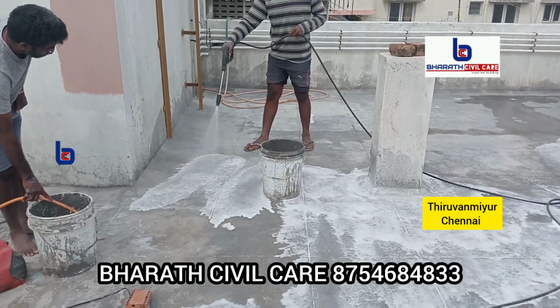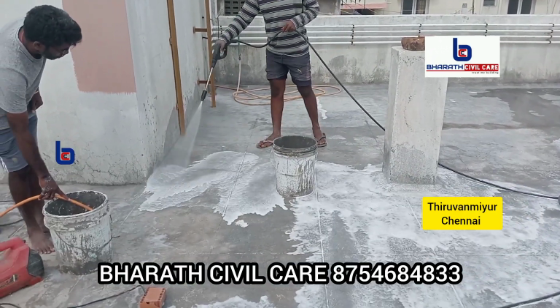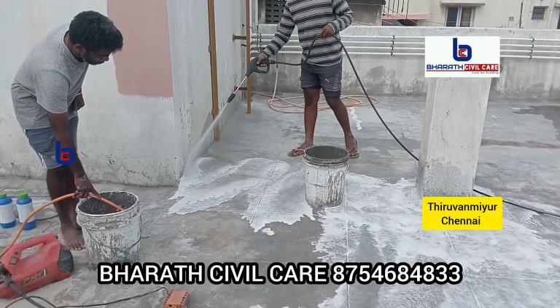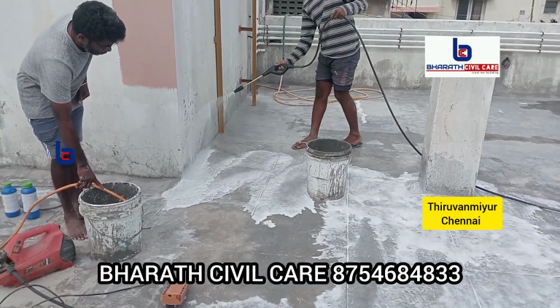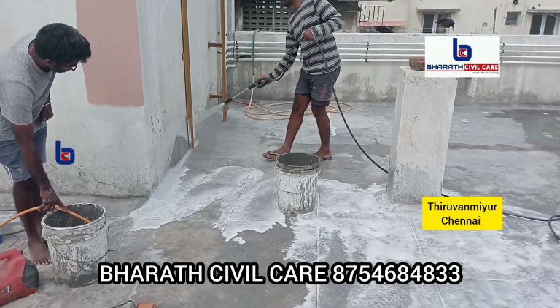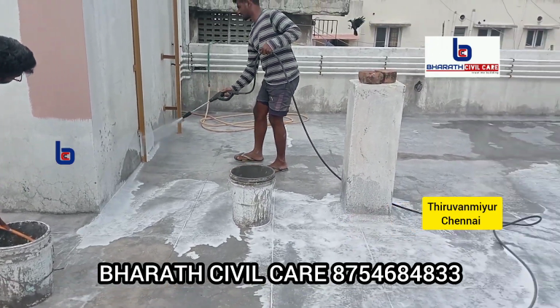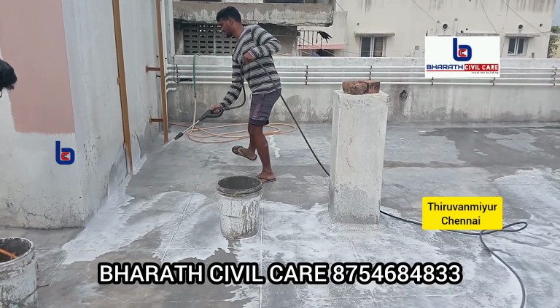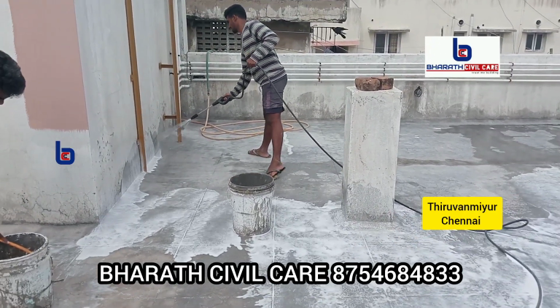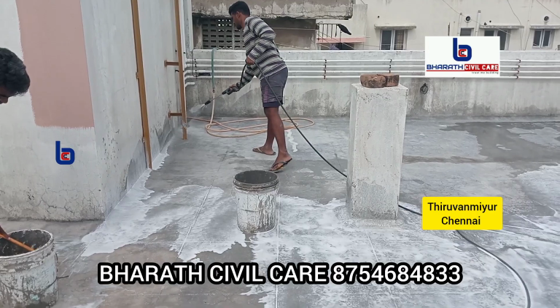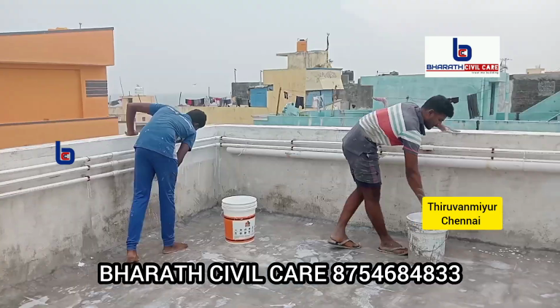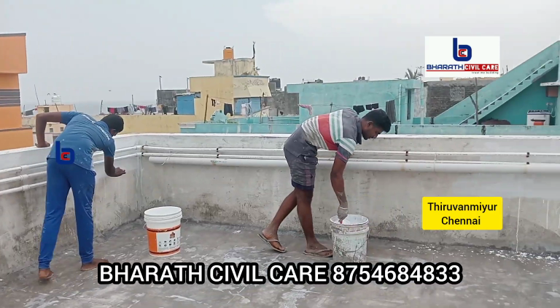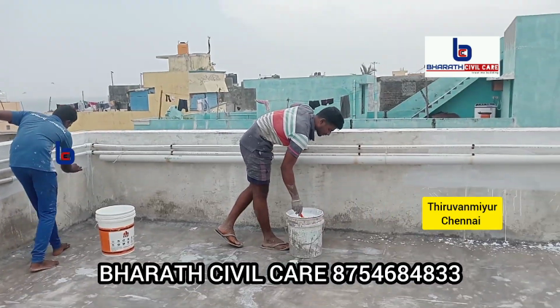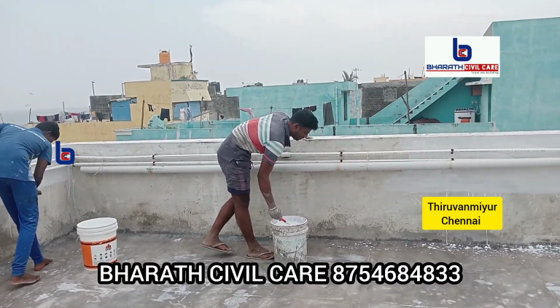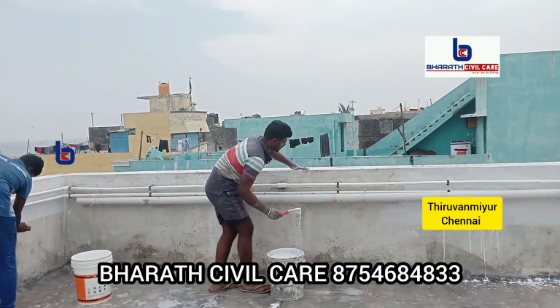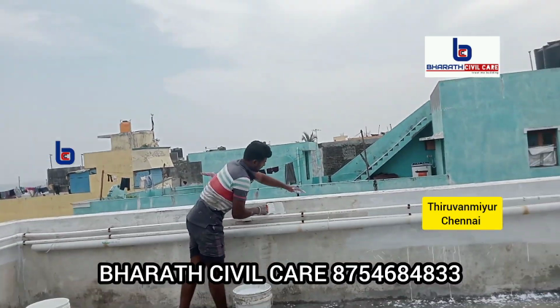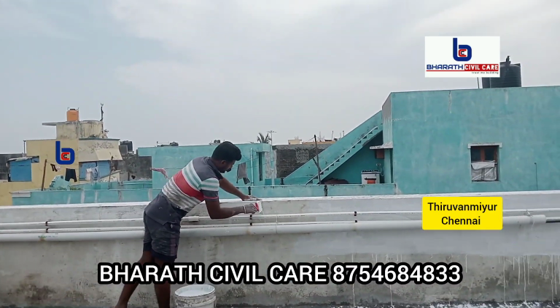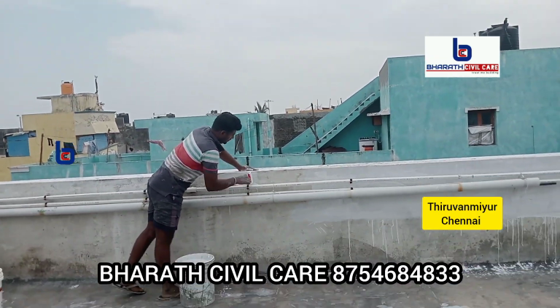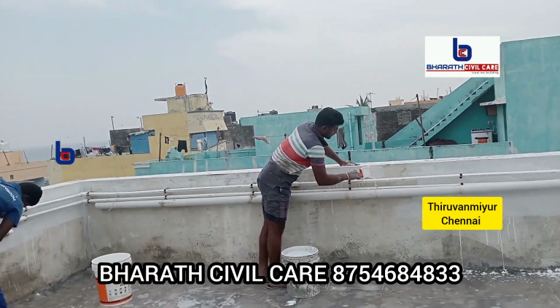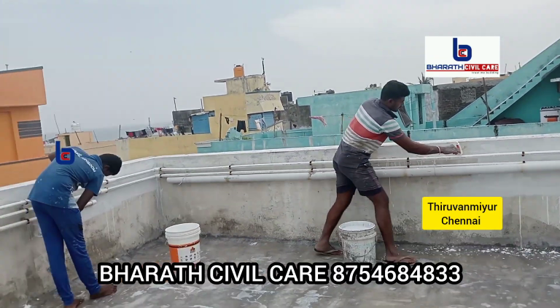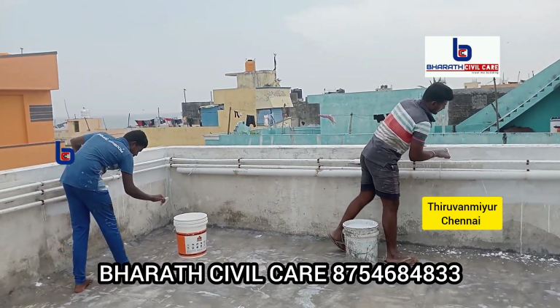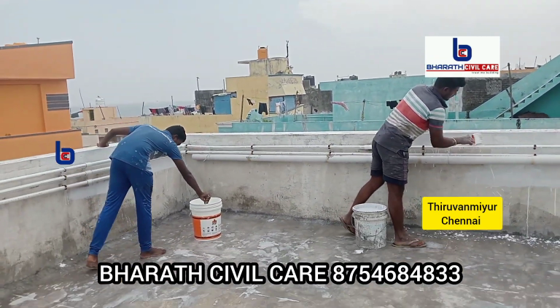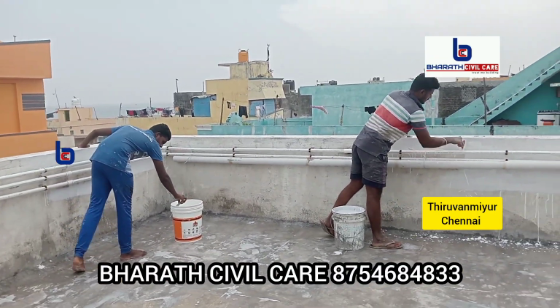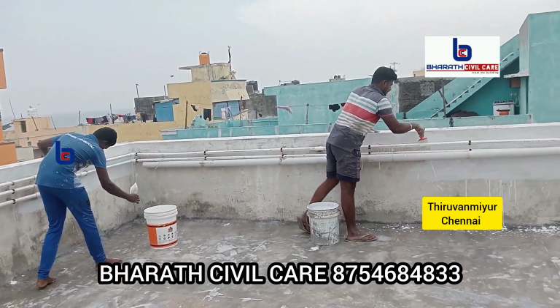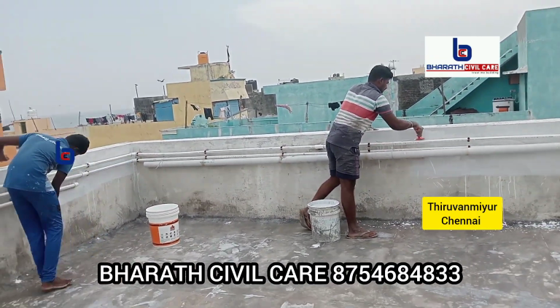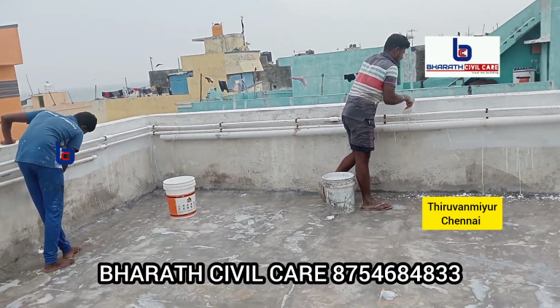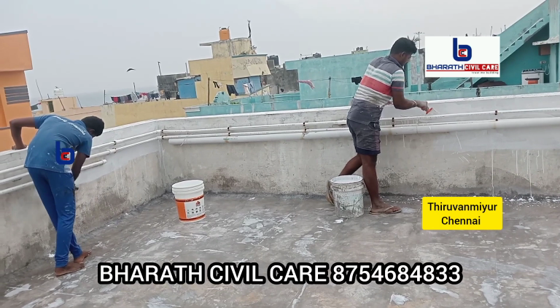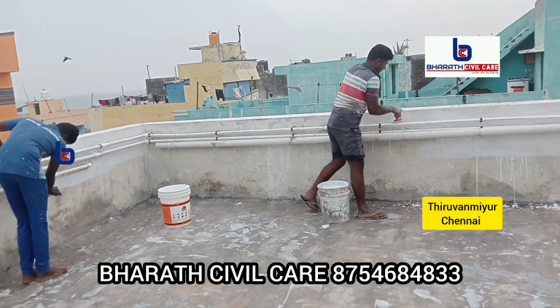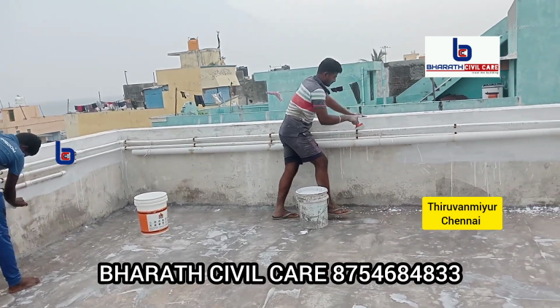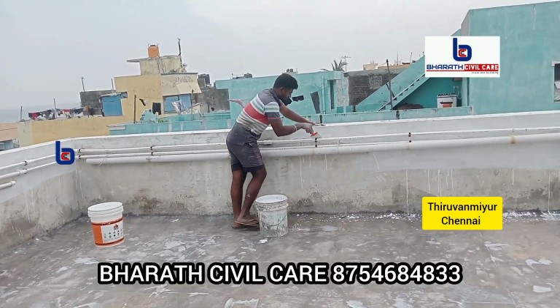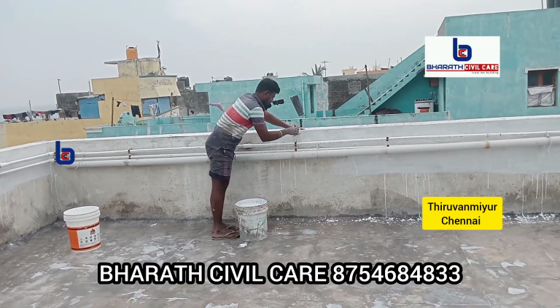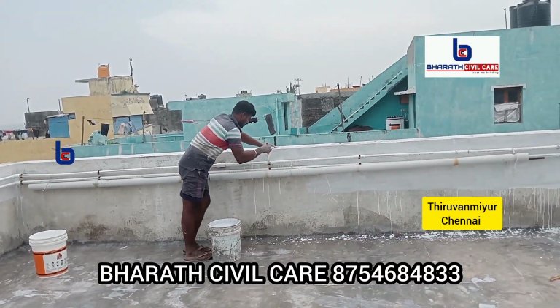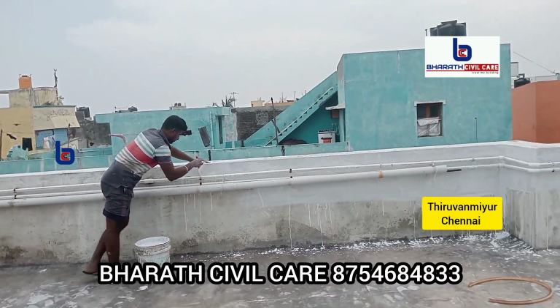Now, we will do a nanoprimer application — nanoprimer first coat. Then we will do a first coat of the Elastomatic Reinforcement Coating in white color.